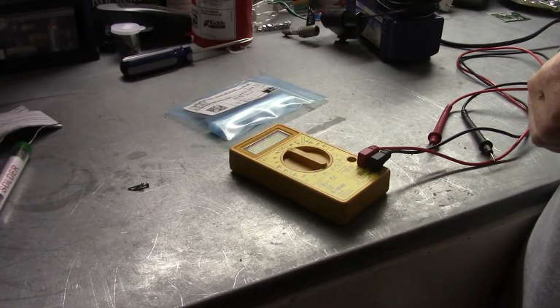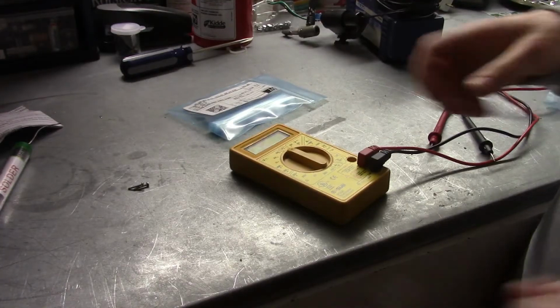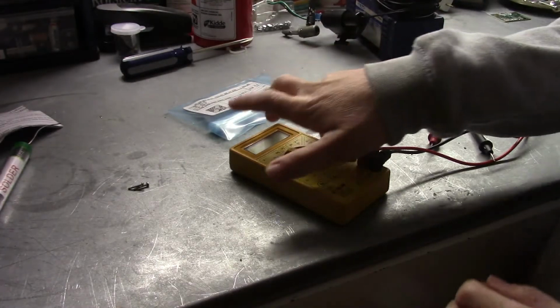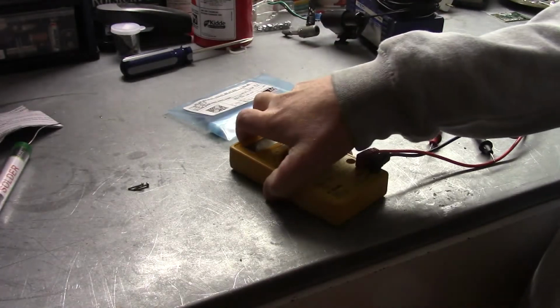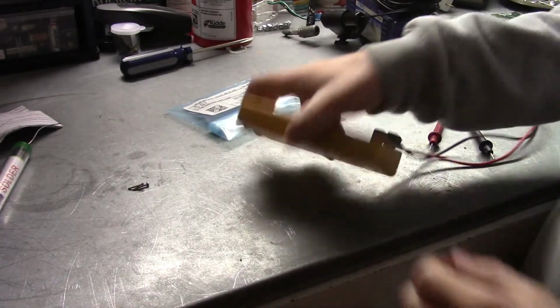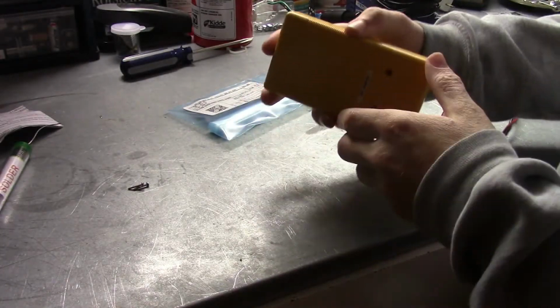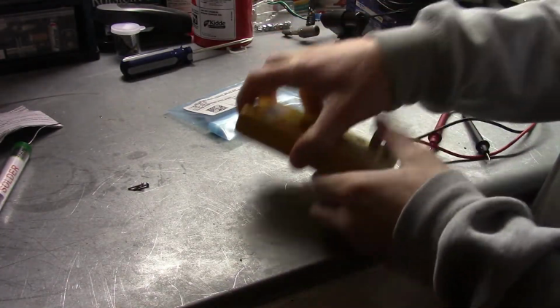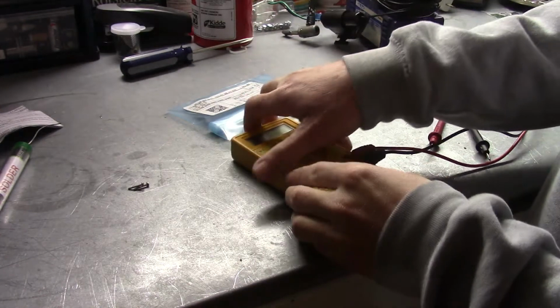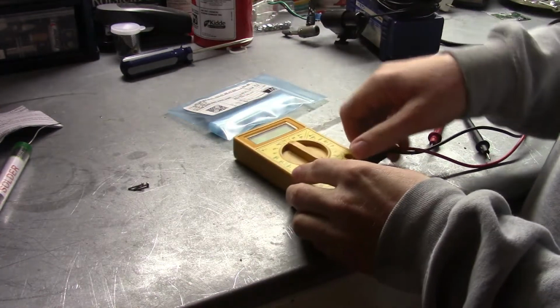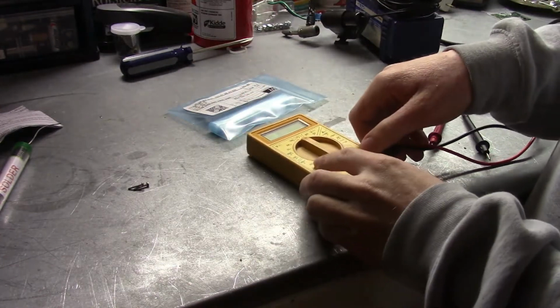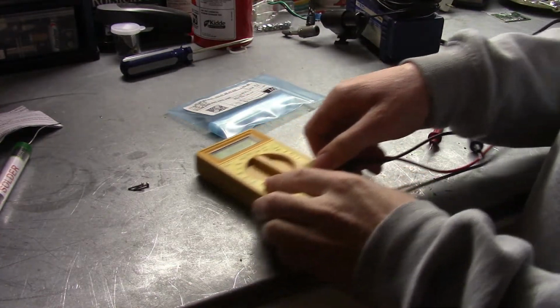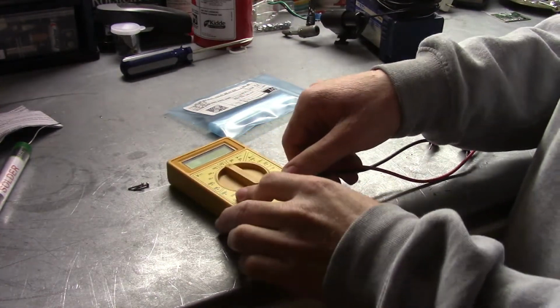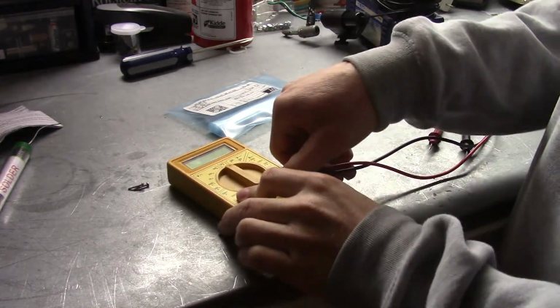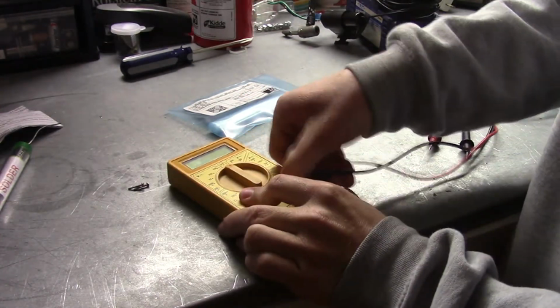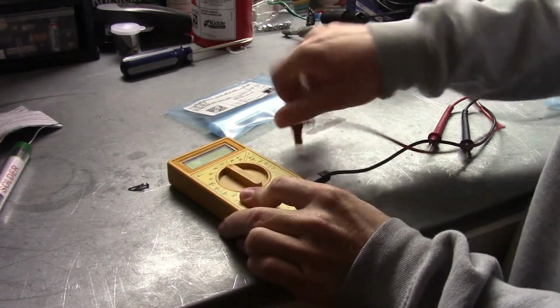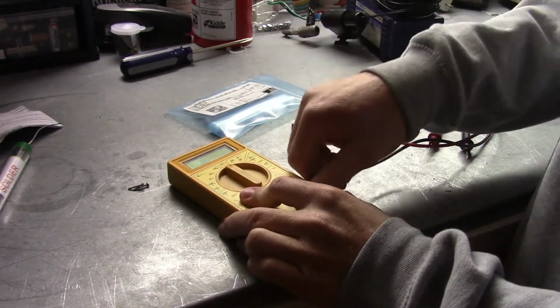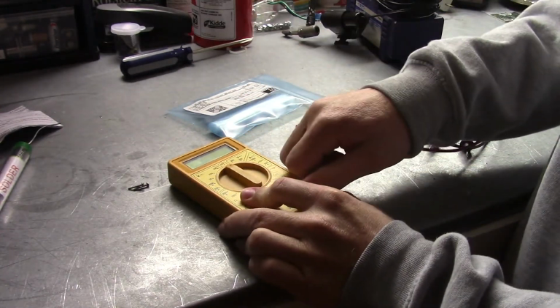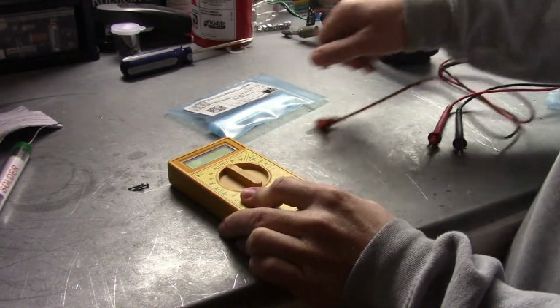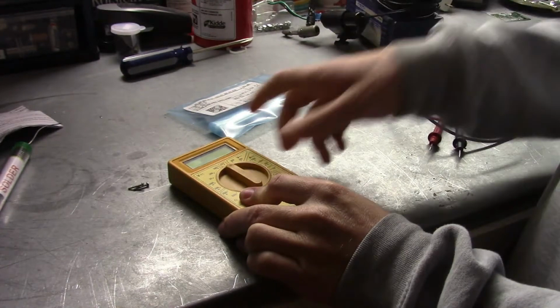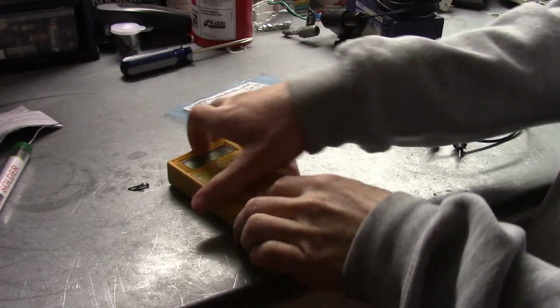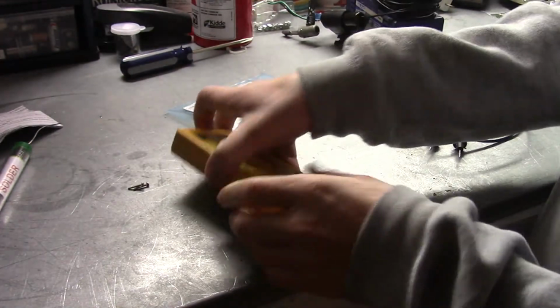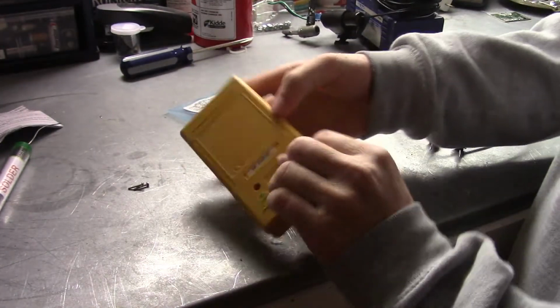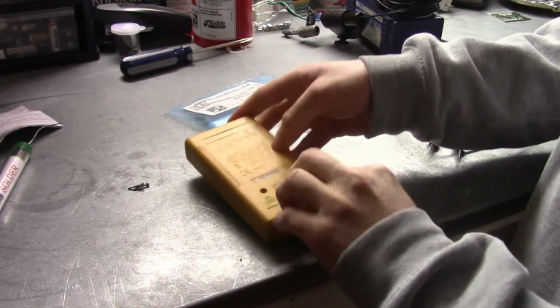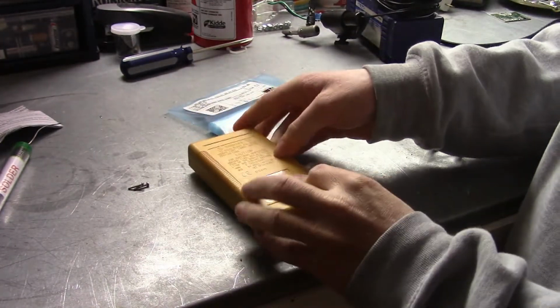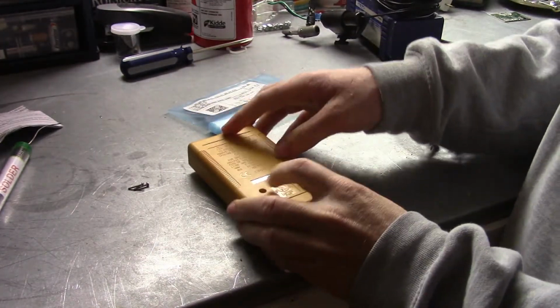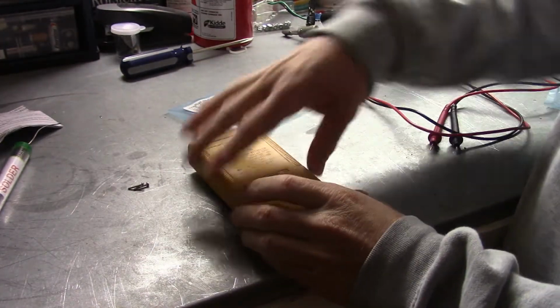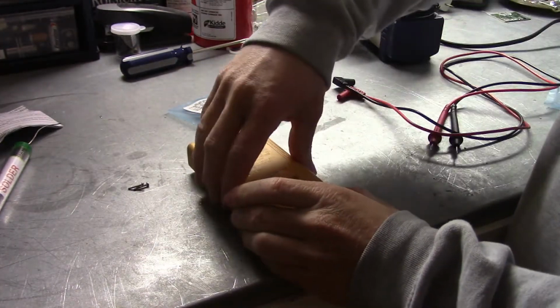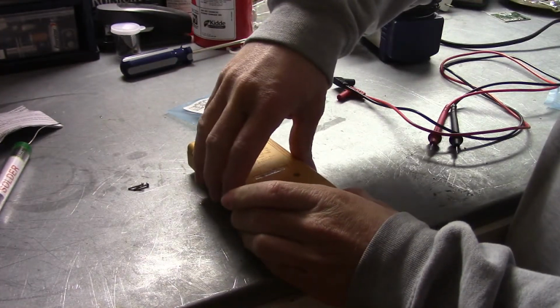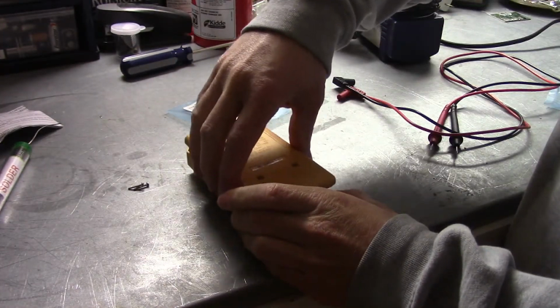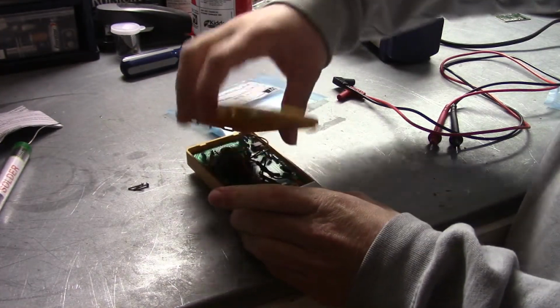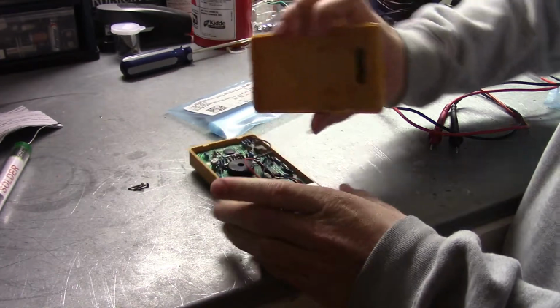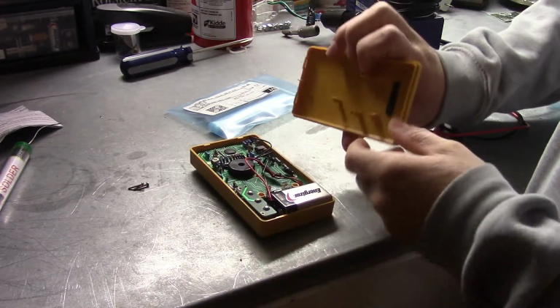So the first question is, why fix your stuff when you can just replace it? And frankly, I'm not really sure why. I'm sure the post-apocalyptic inventor can answer that question — link in the description. However, let's get on with this repair.